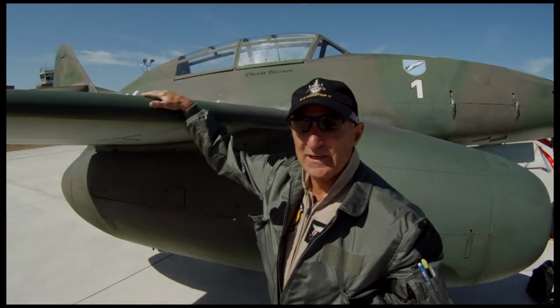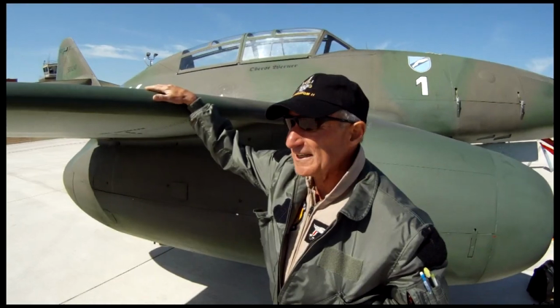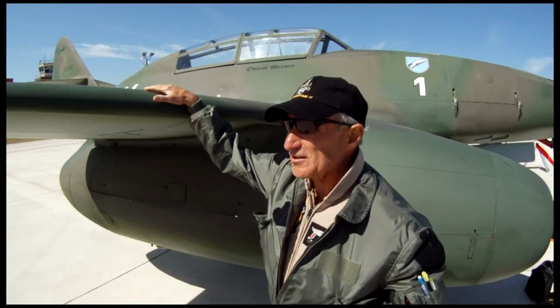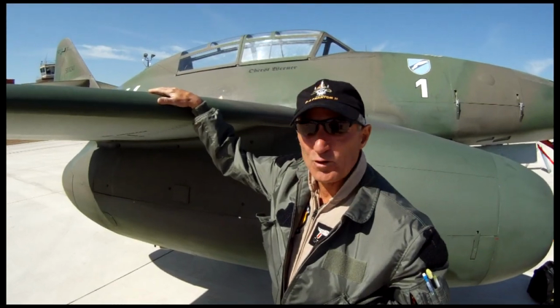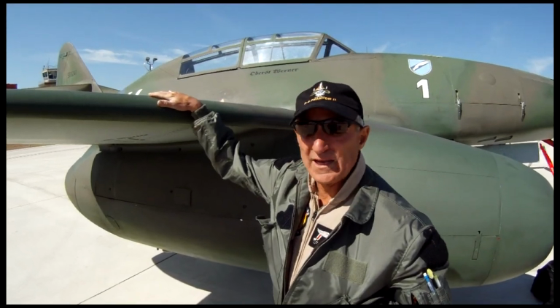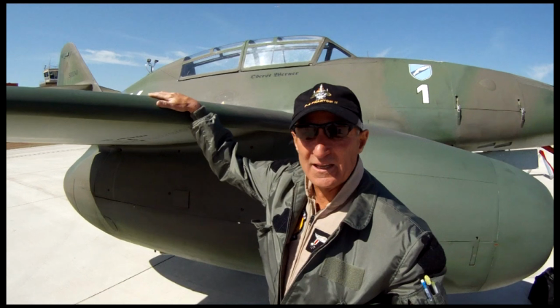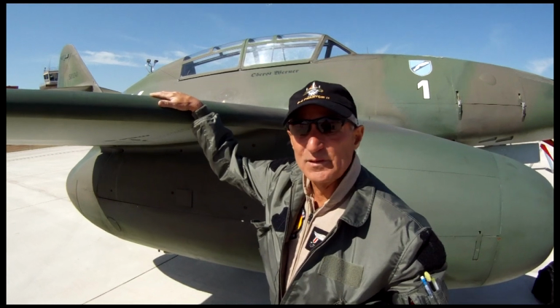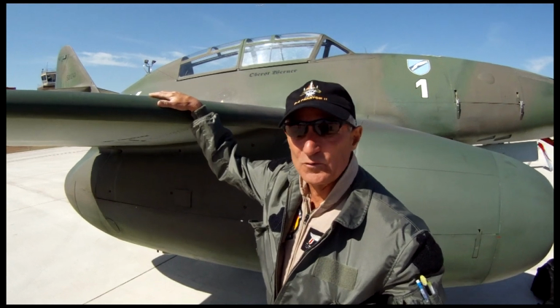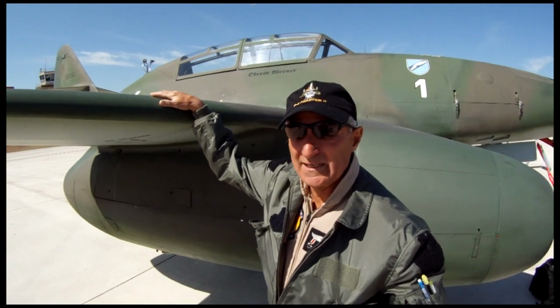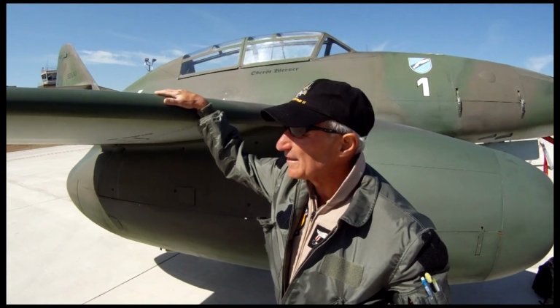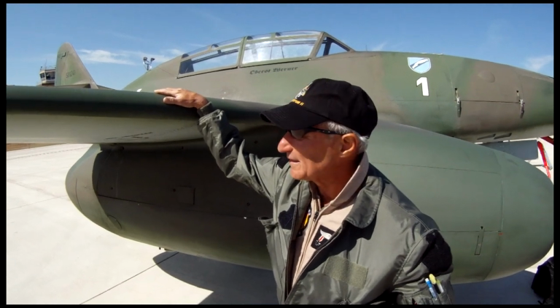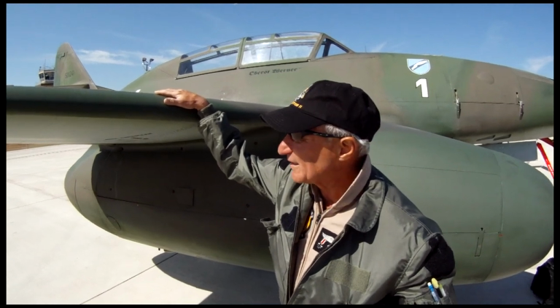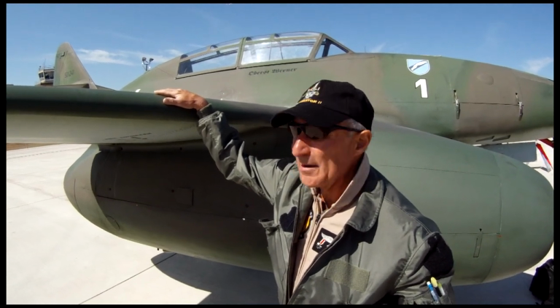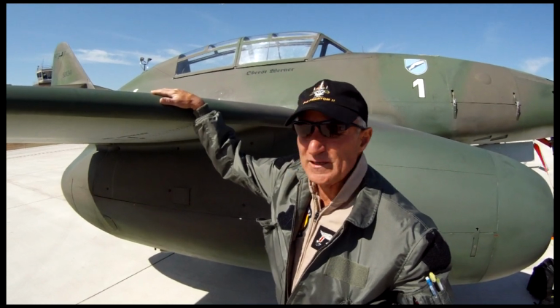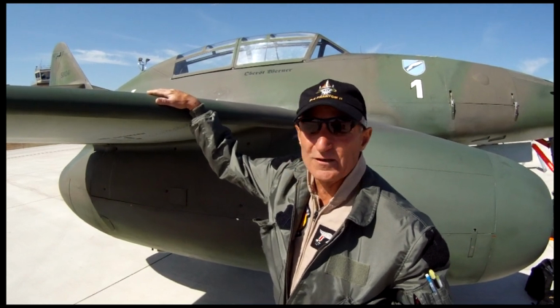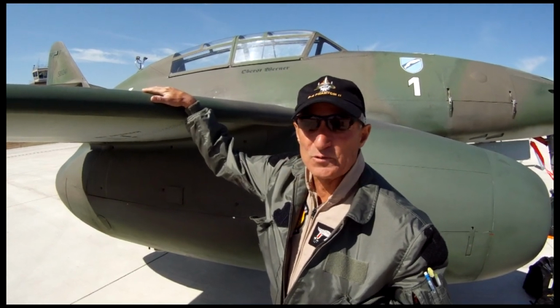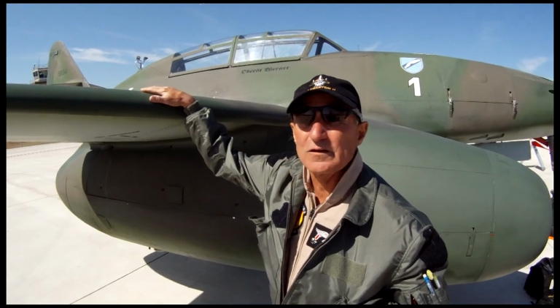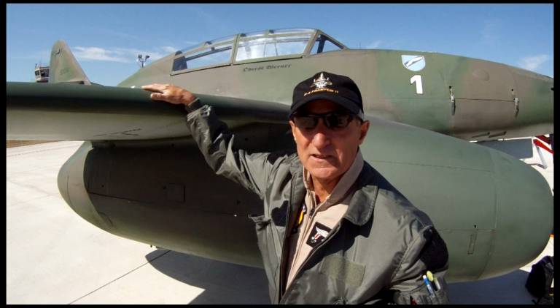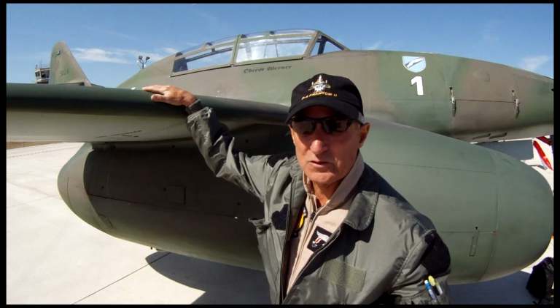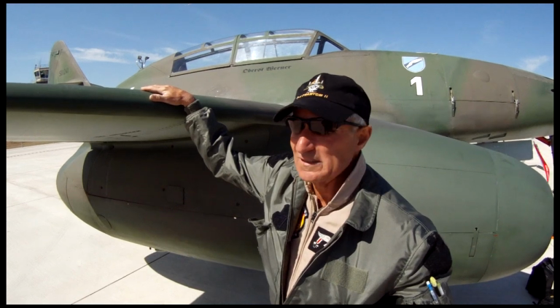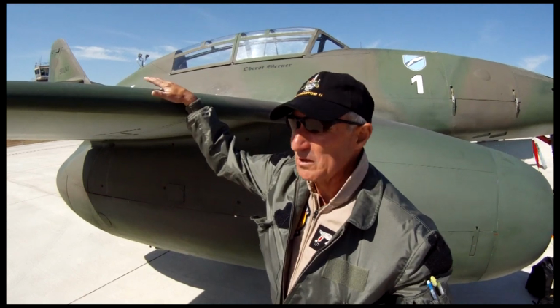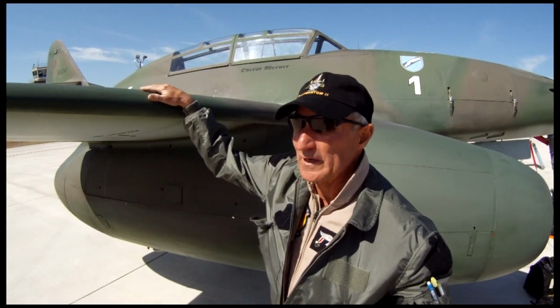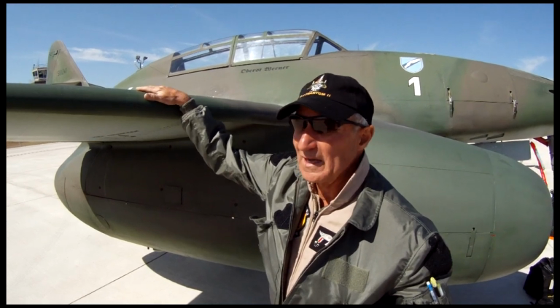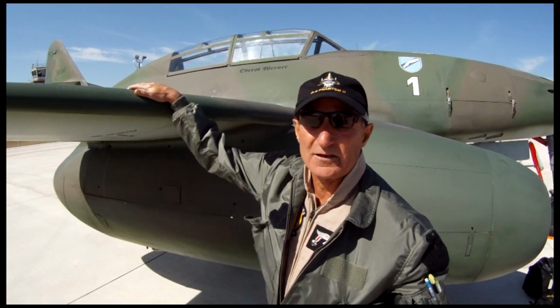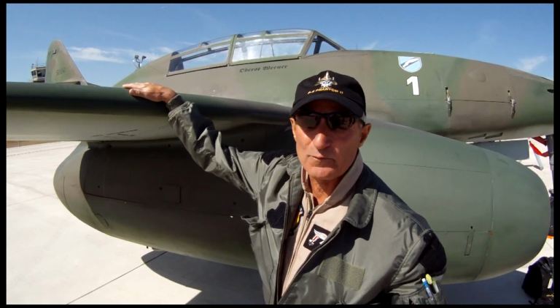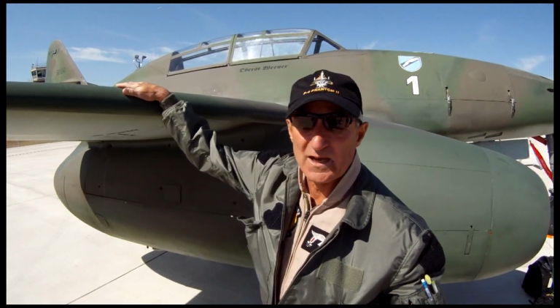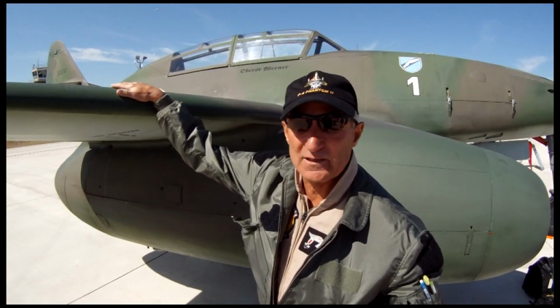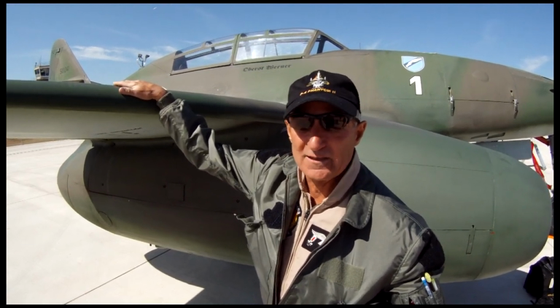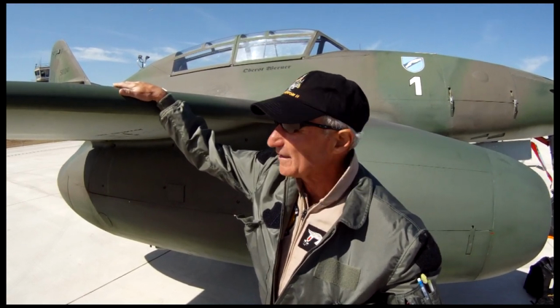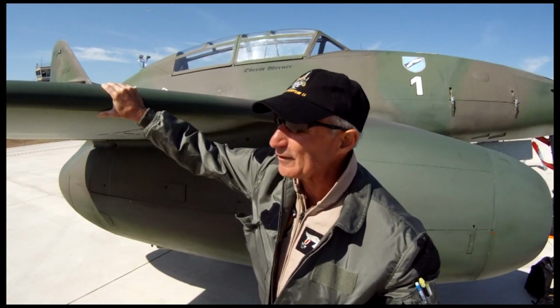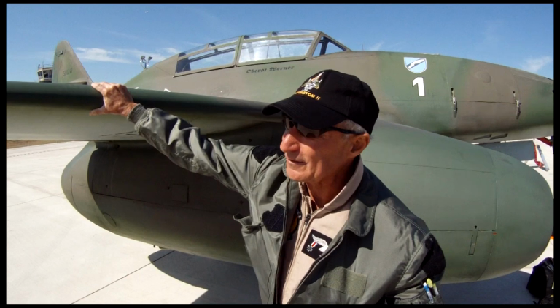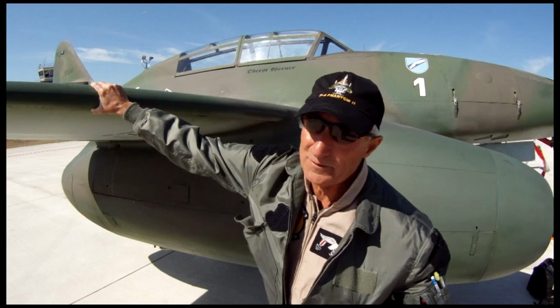This airplane has leading edge slats — totally mechanical, like the ME109. They operate based on air loads, between 150 and 200 knots. They work great. I can't control them from the cockpit — entirely on air loads.